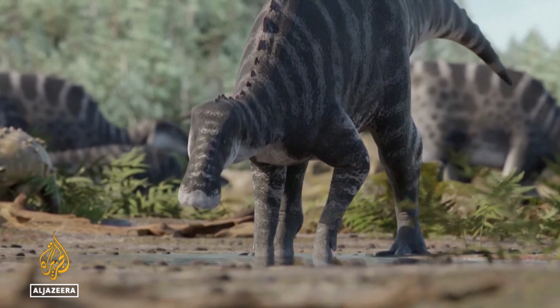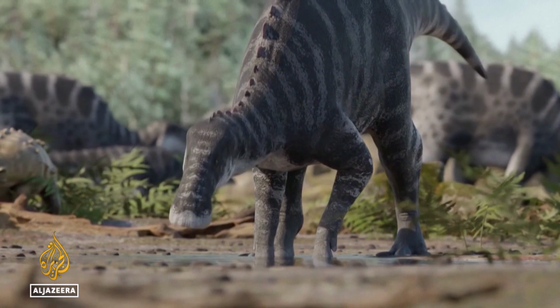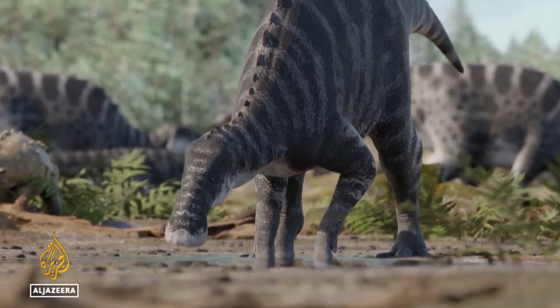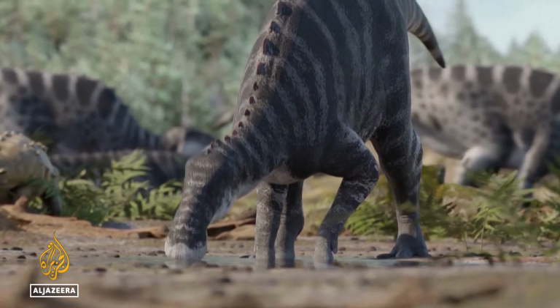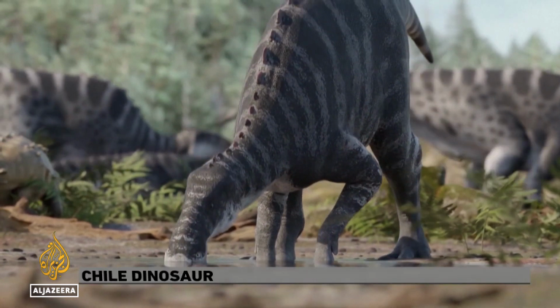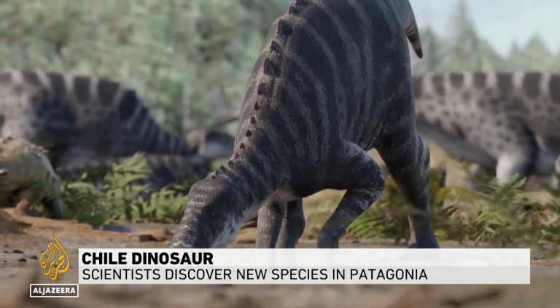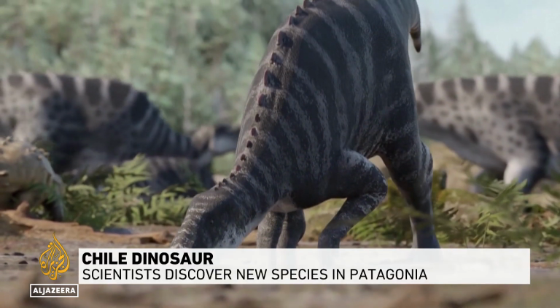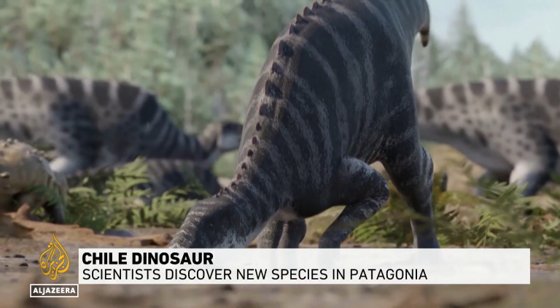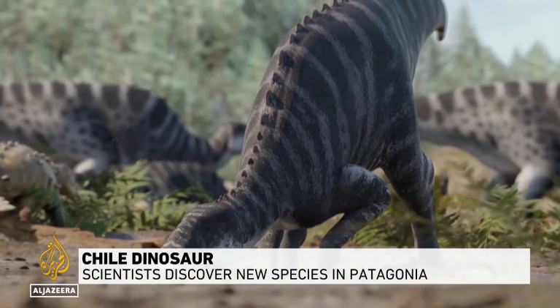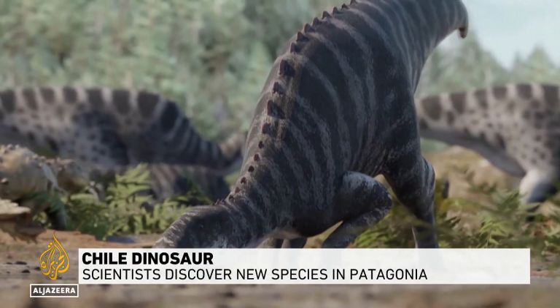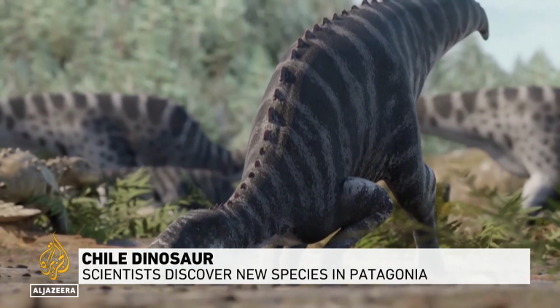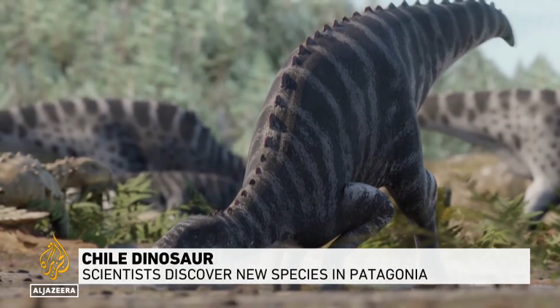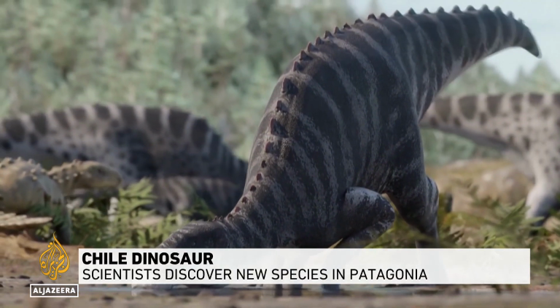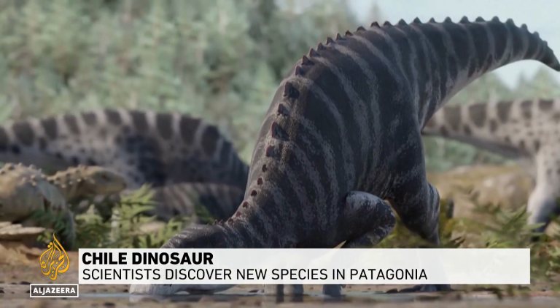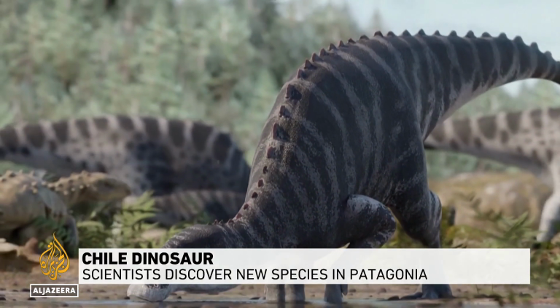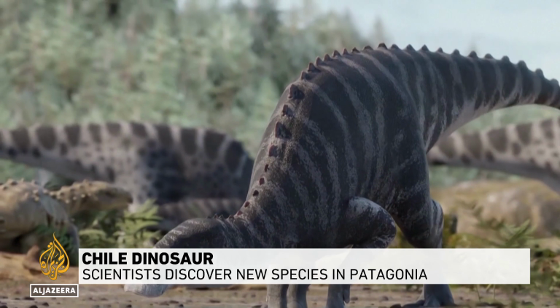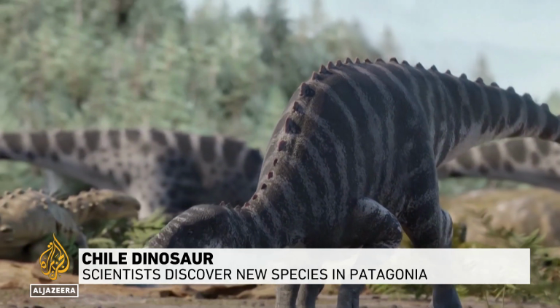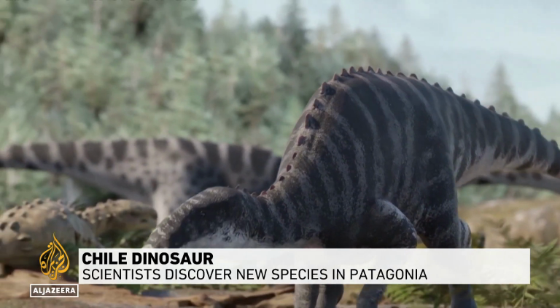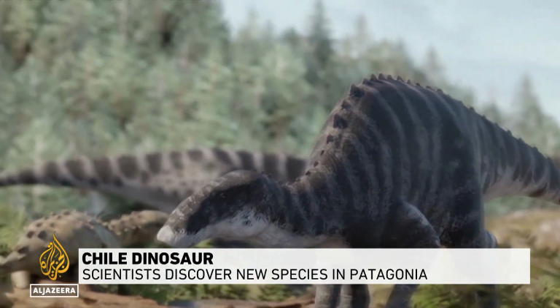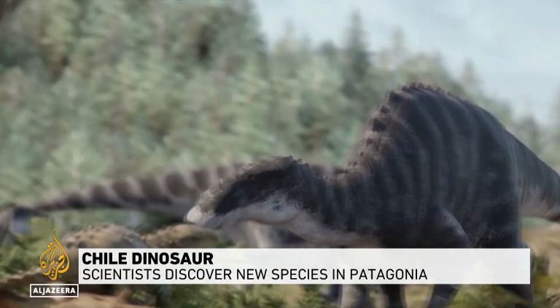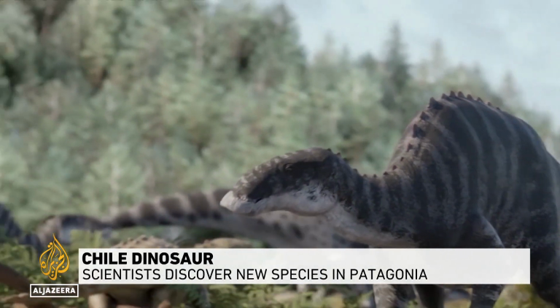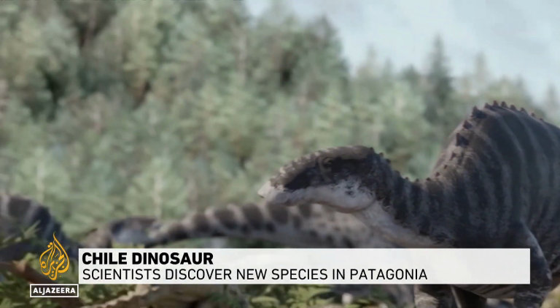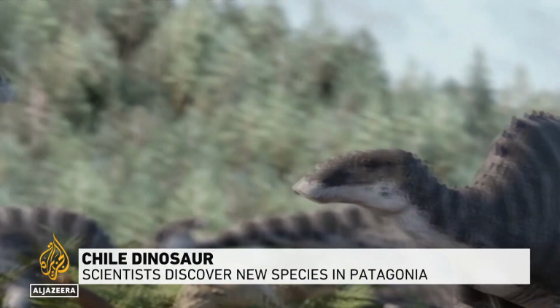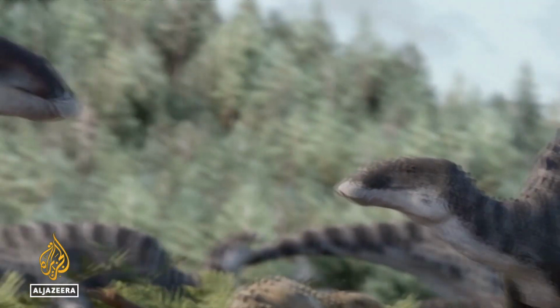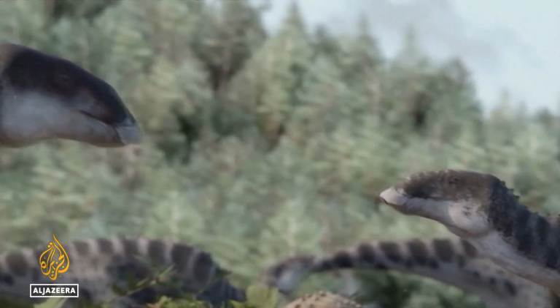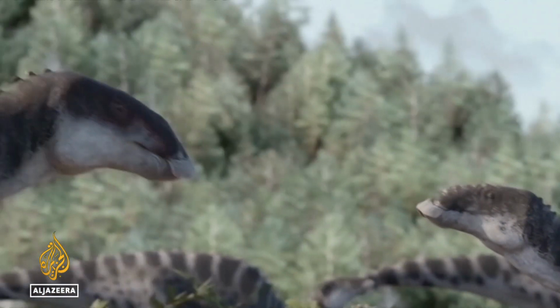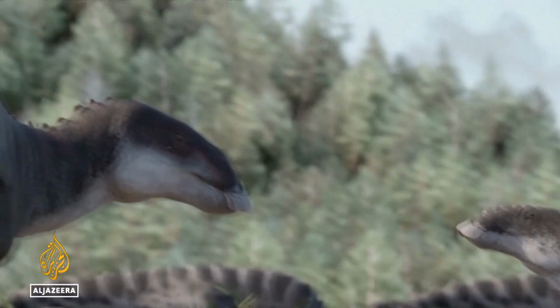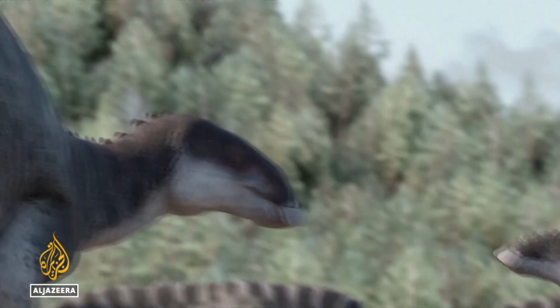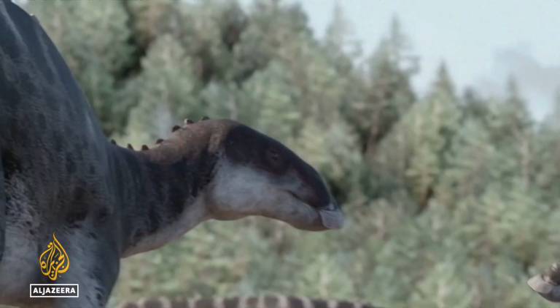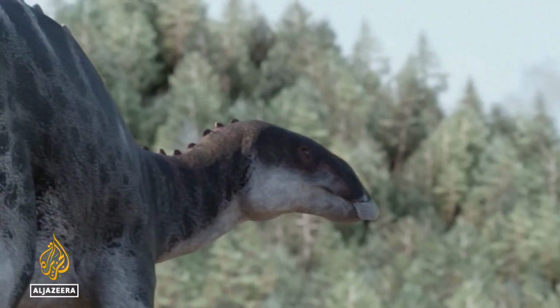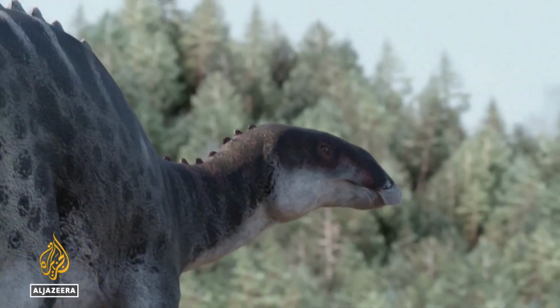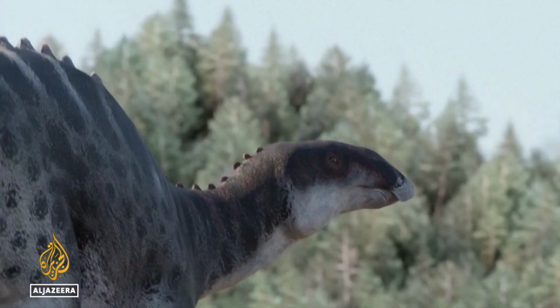Brought to life after 72 million years, scientists have been able to recreate this newly discovered species of dinosaur after finding its fossil in Patagonia in southern Chile.